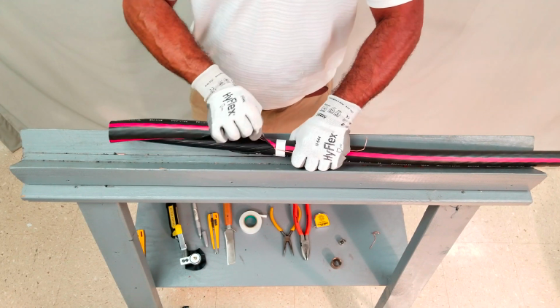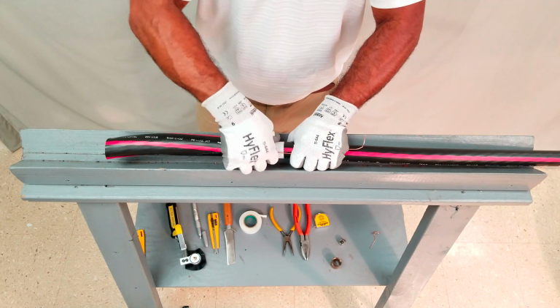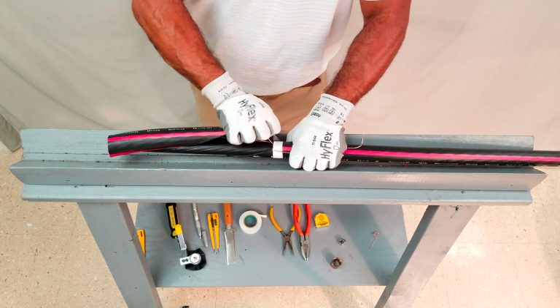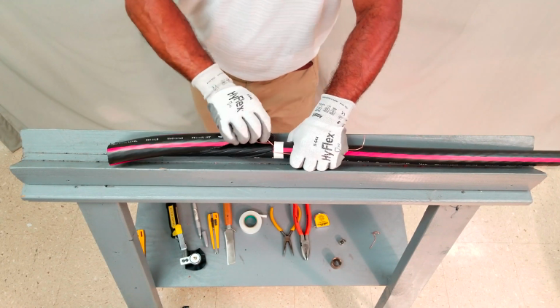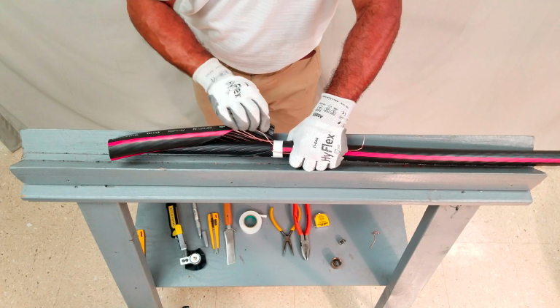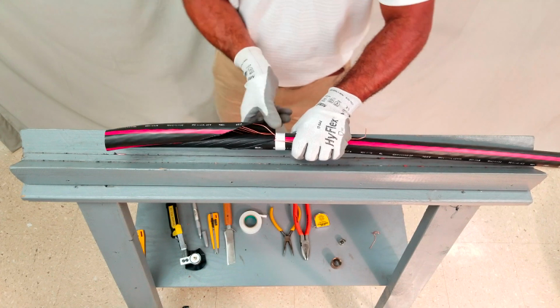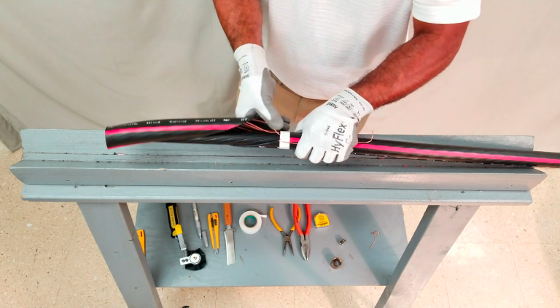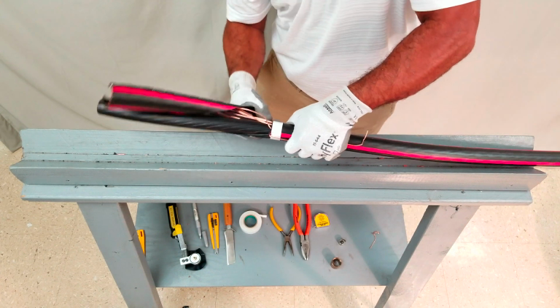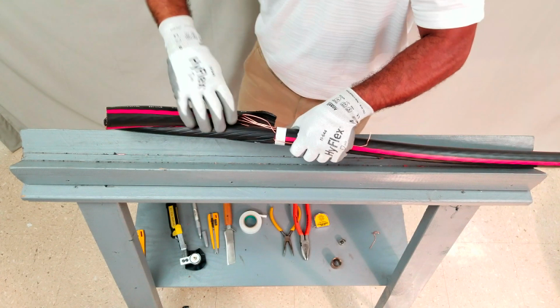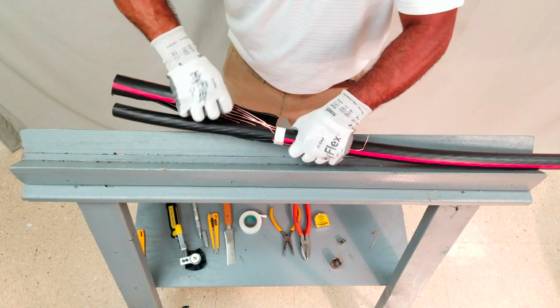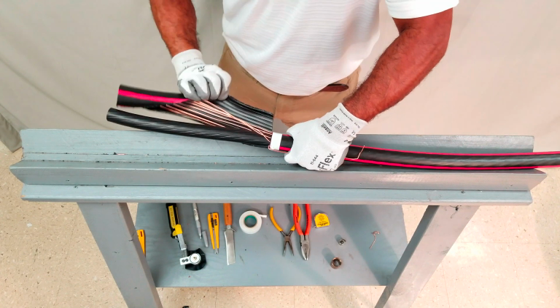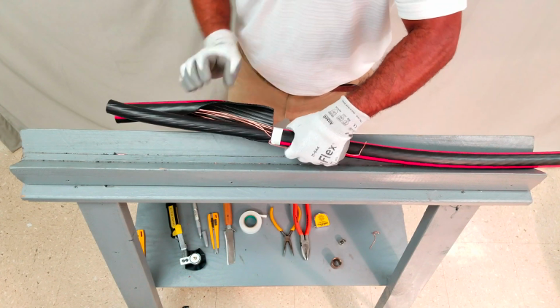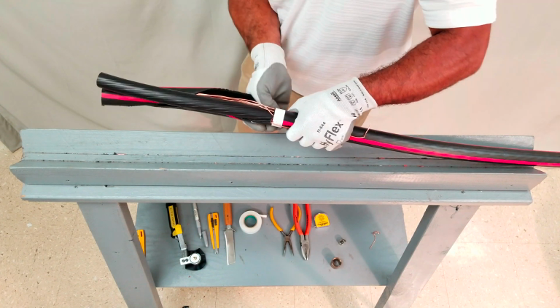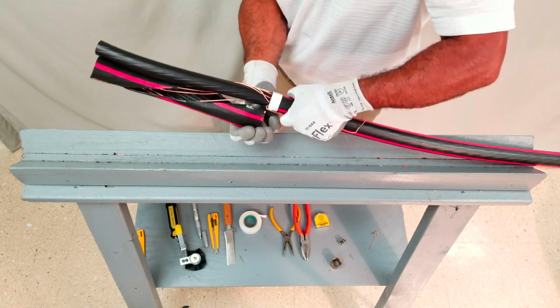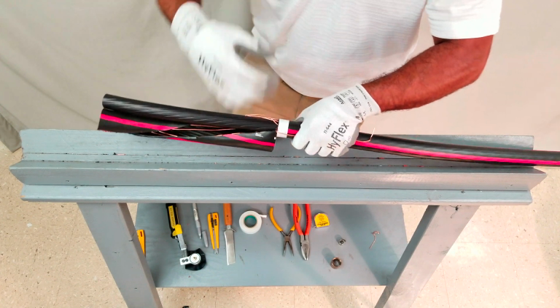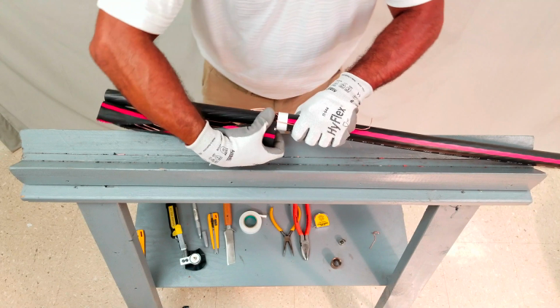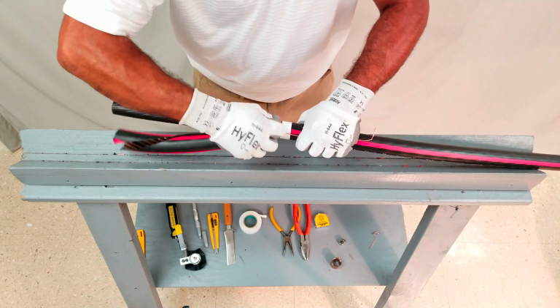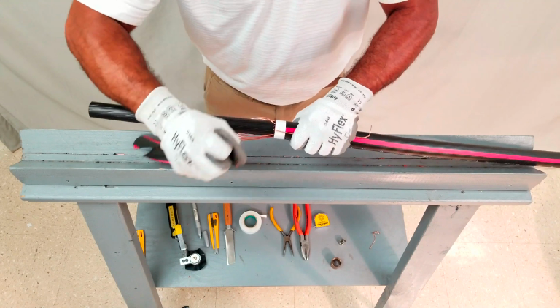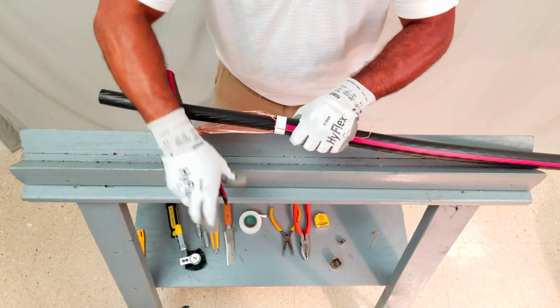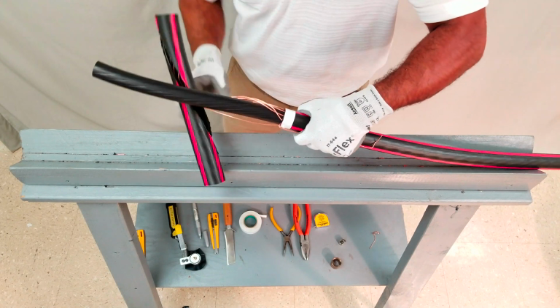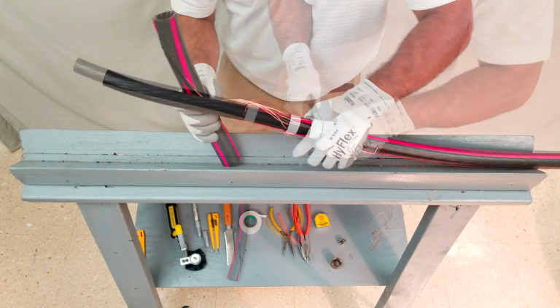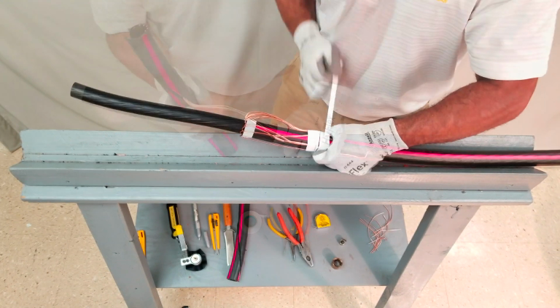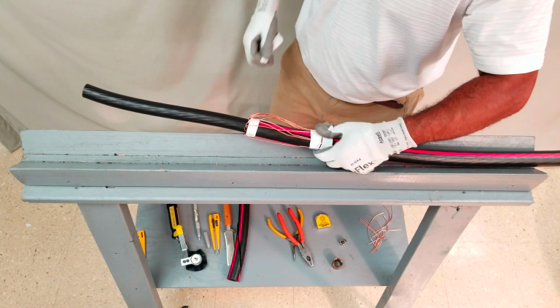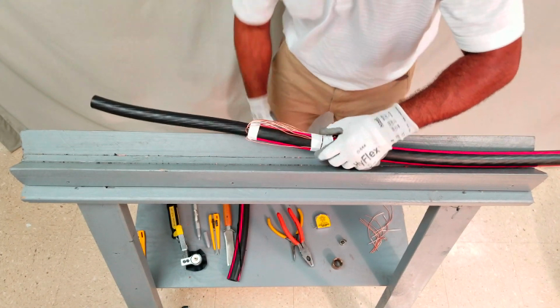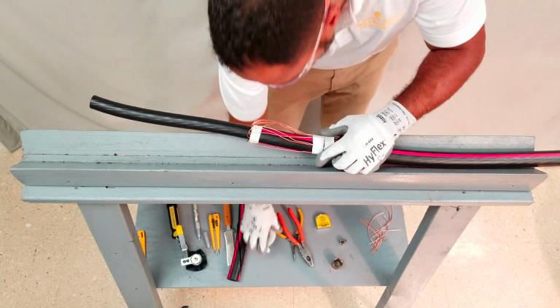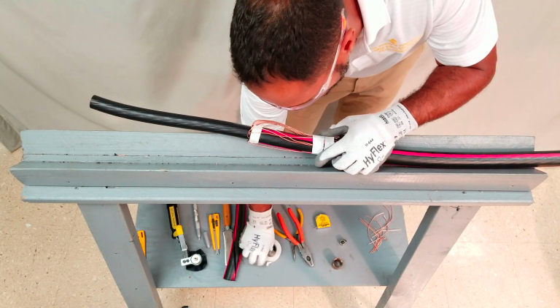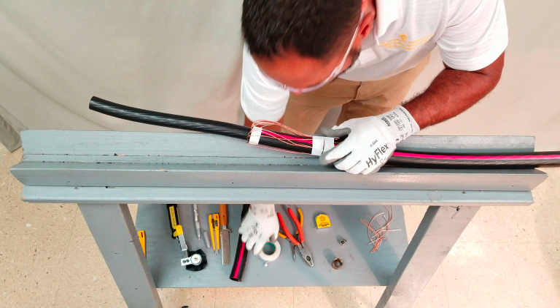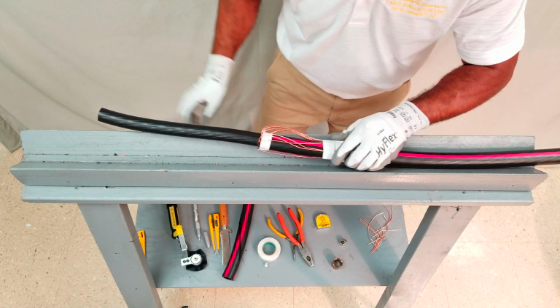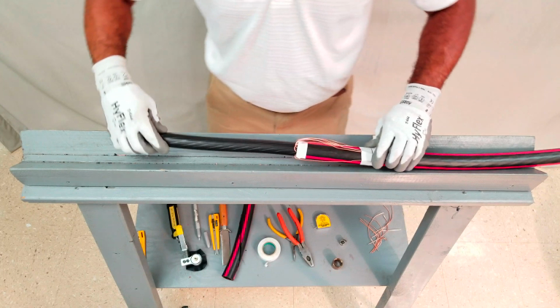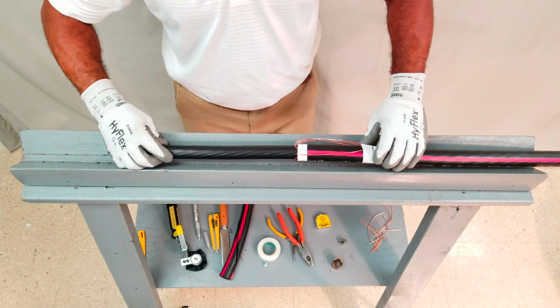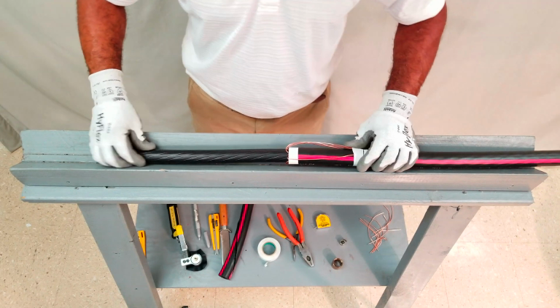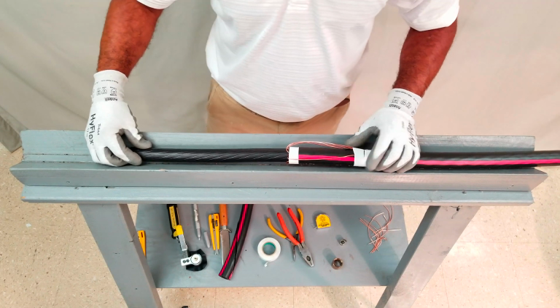When complete, remove the jacket and gather the neutral wires together. For demonstration purposes, the neutral wires will be cut and taped back.